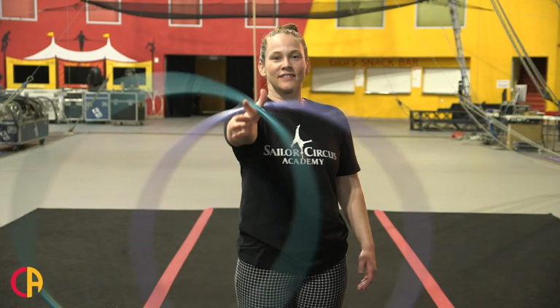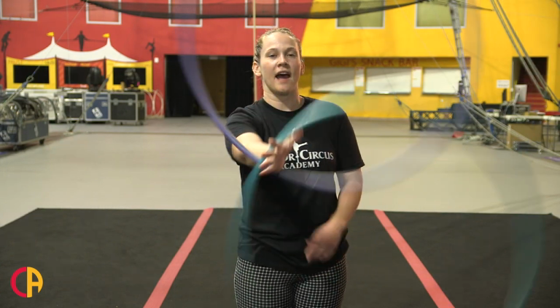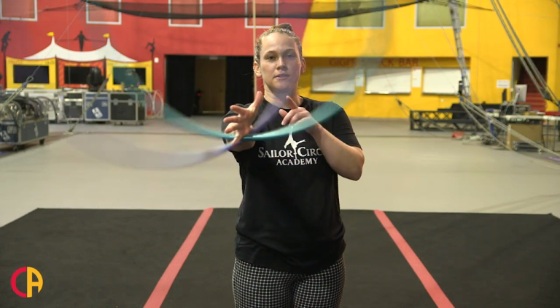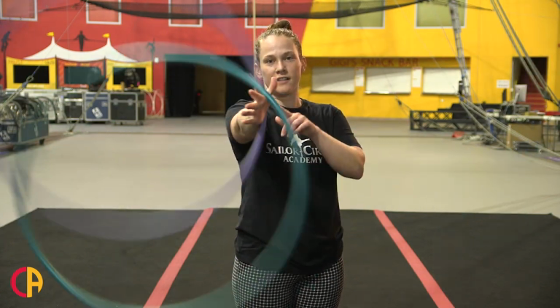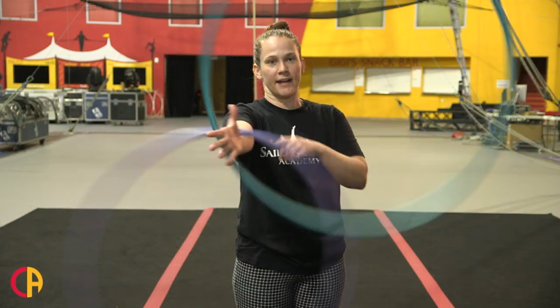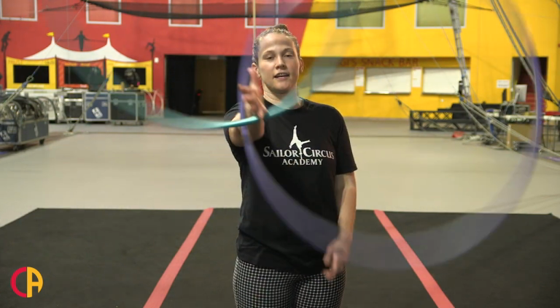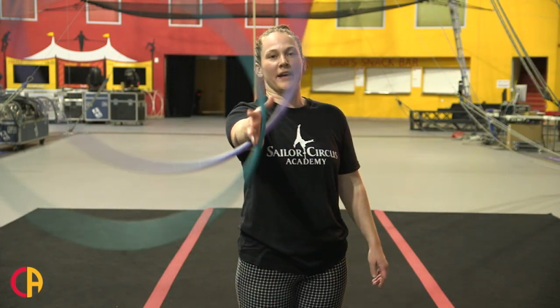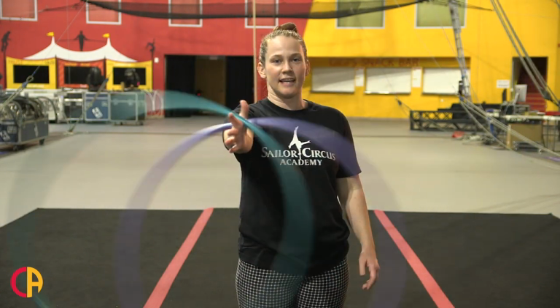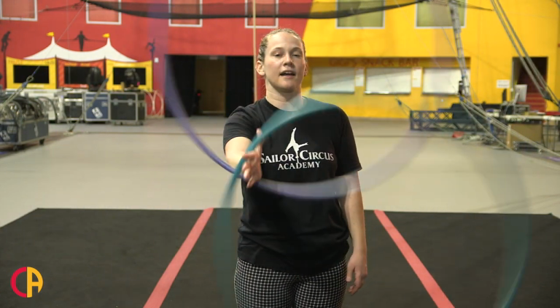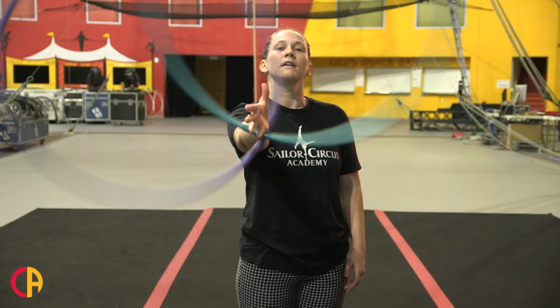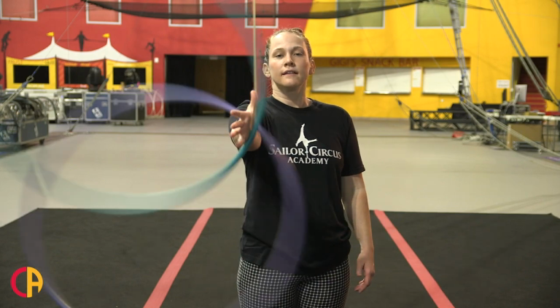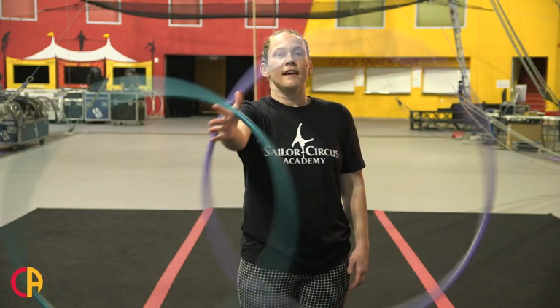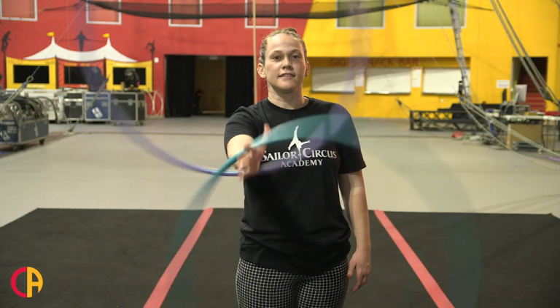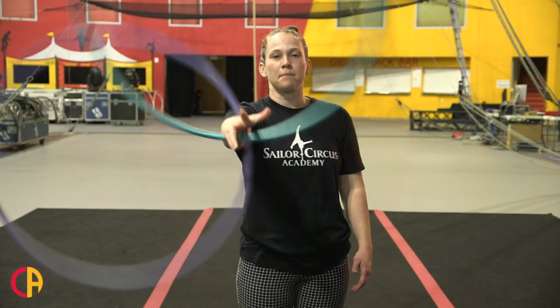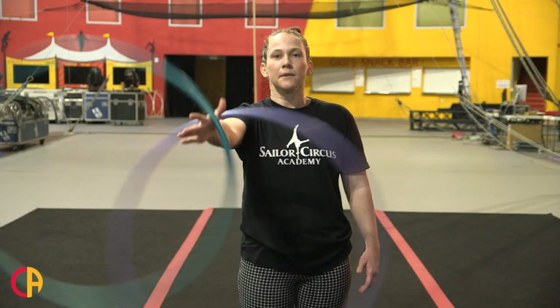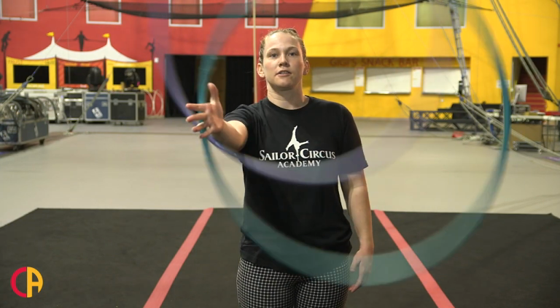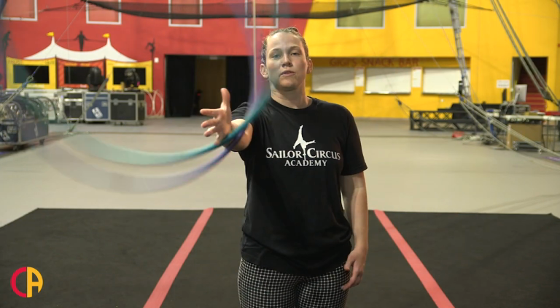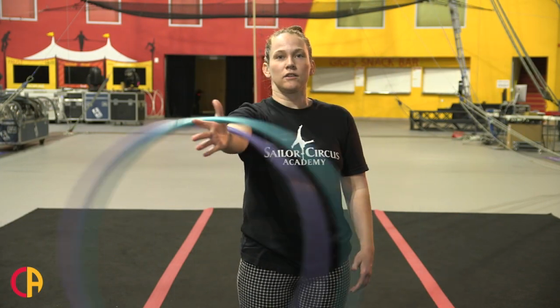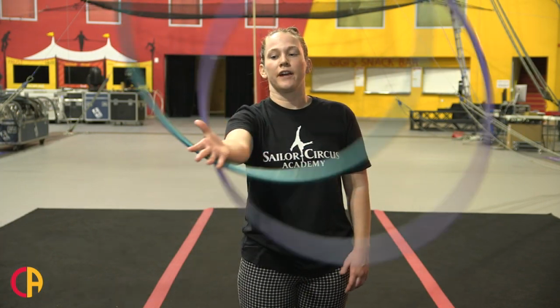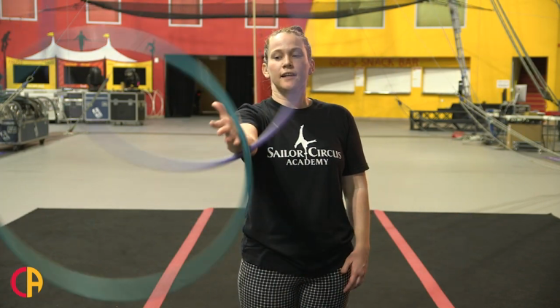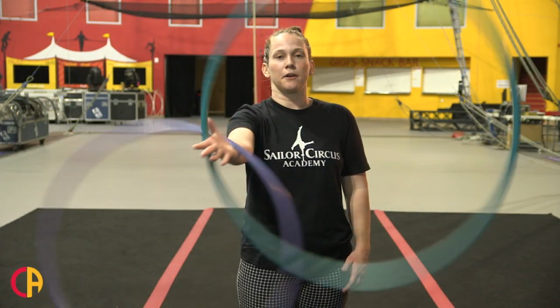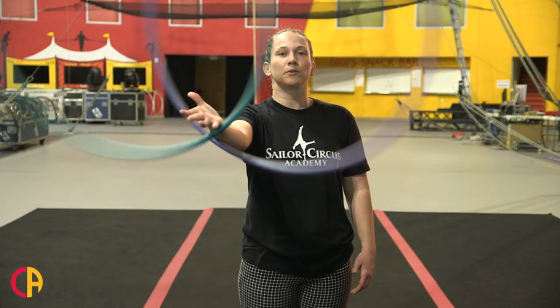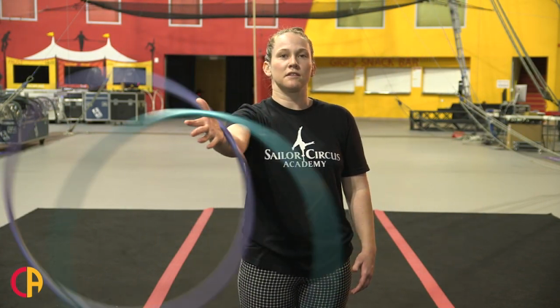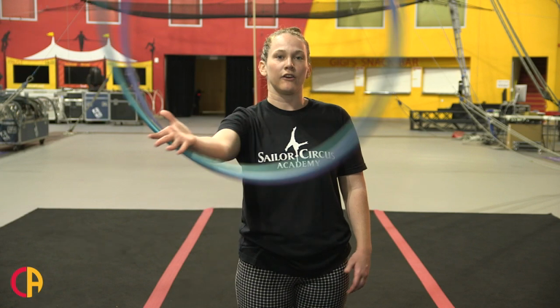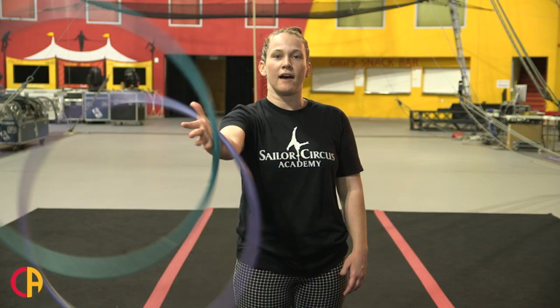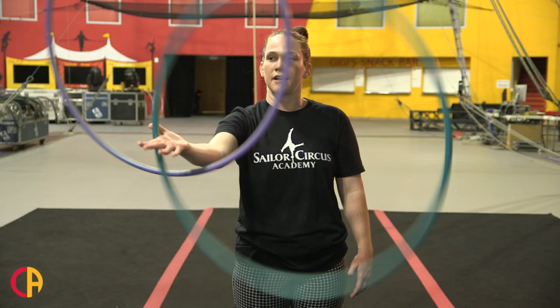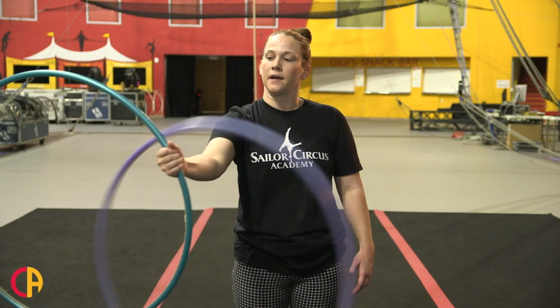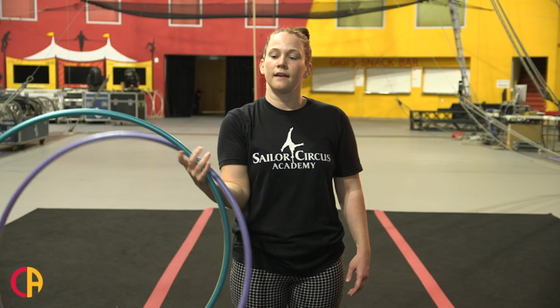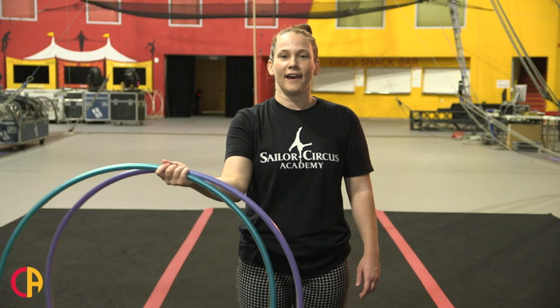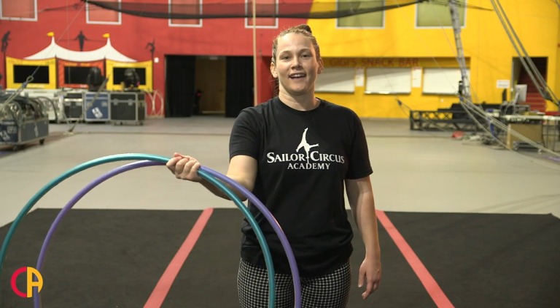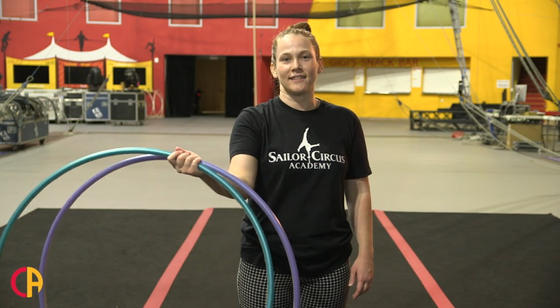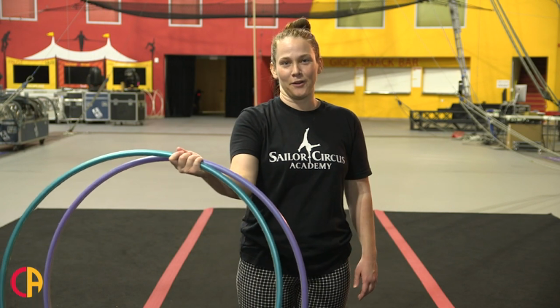You want to have them so they're separated, not going at the same time. To stop them, you're going to slow down your hand, put your palm towards the ceiling, grab the outside hoop, and grab that second hoop.